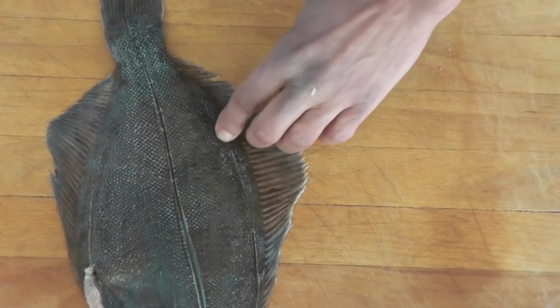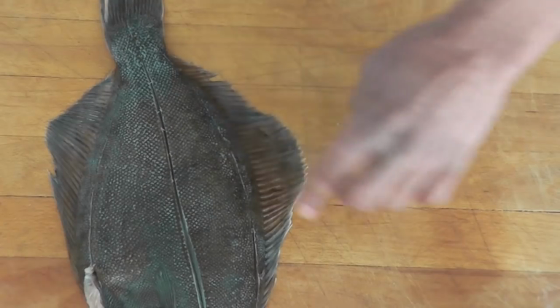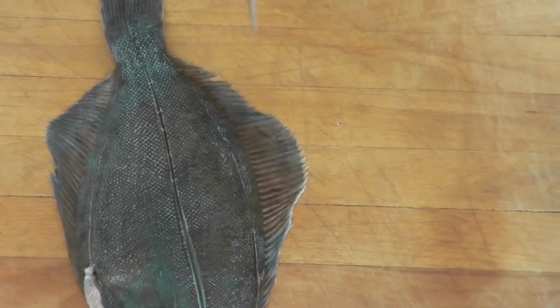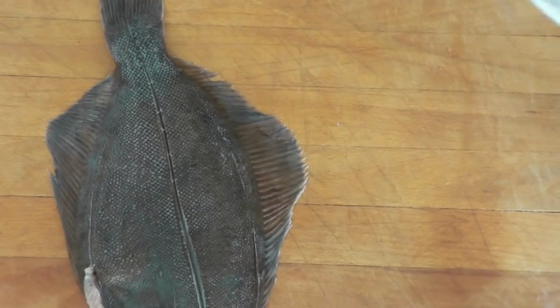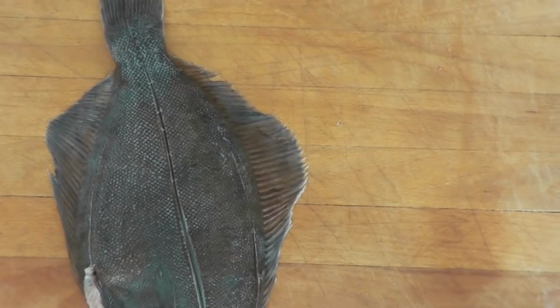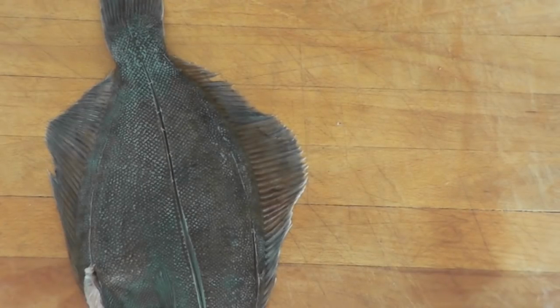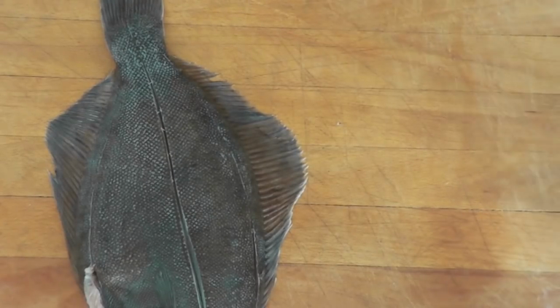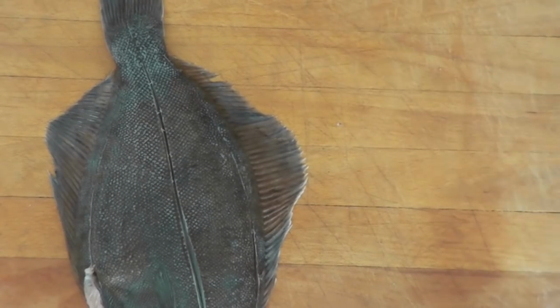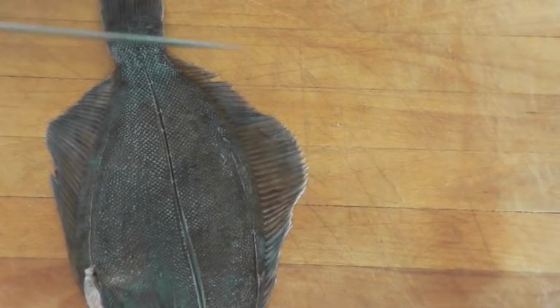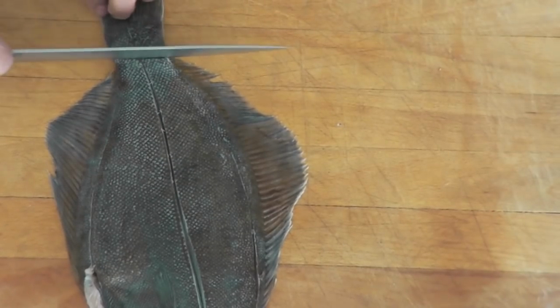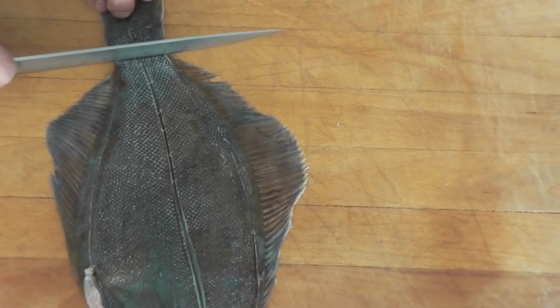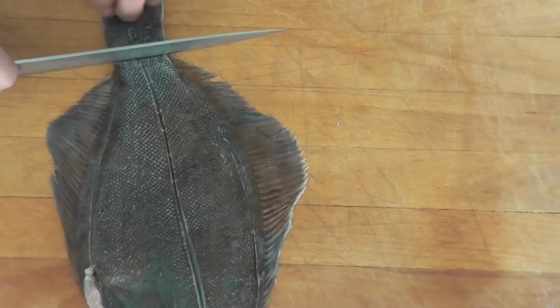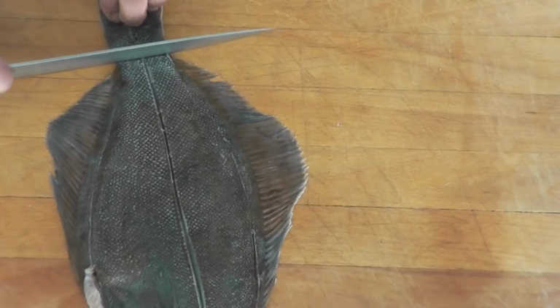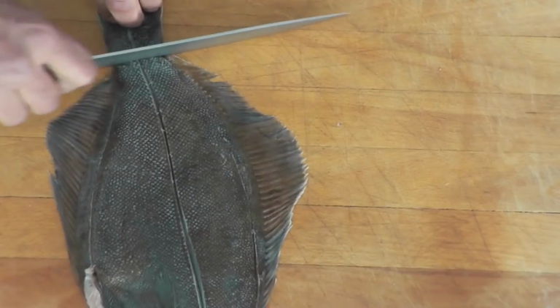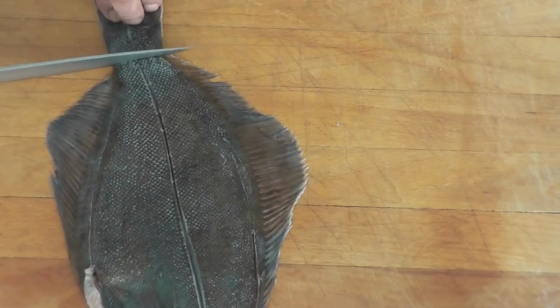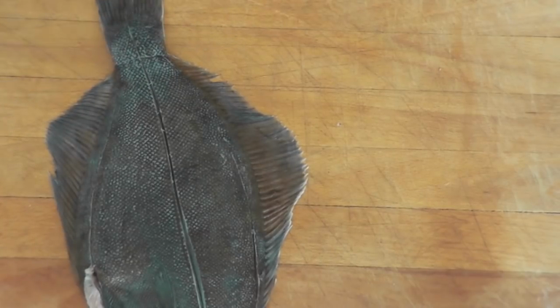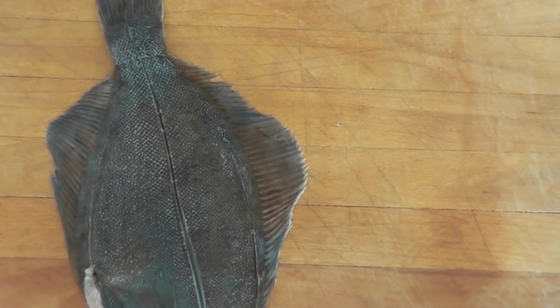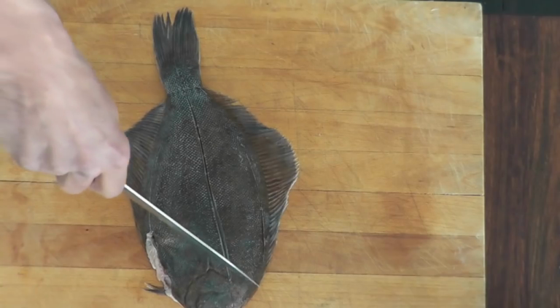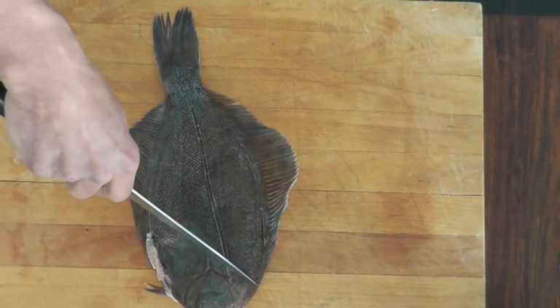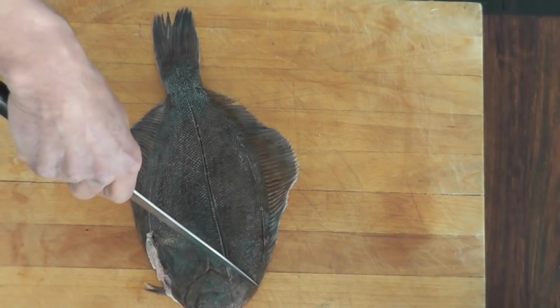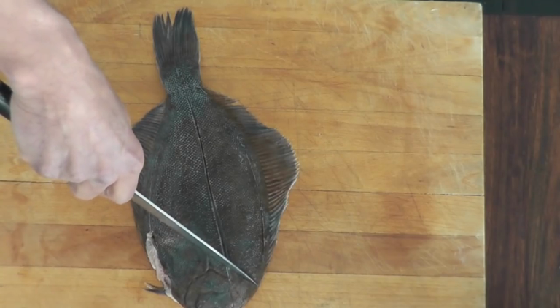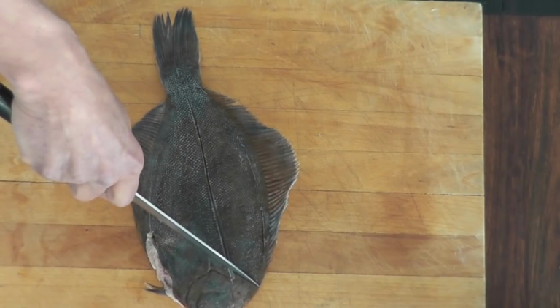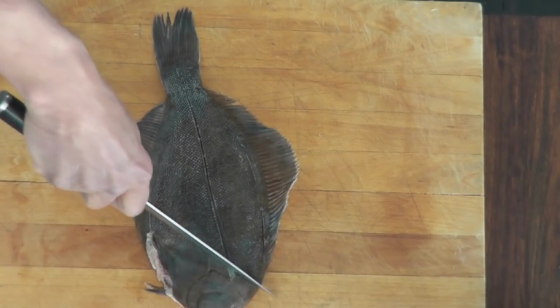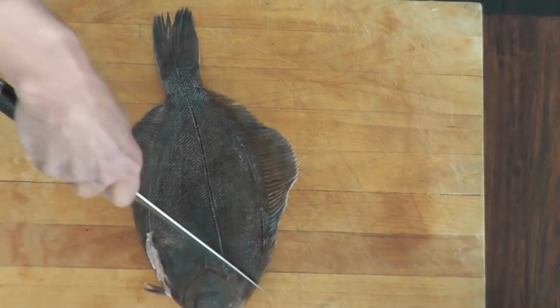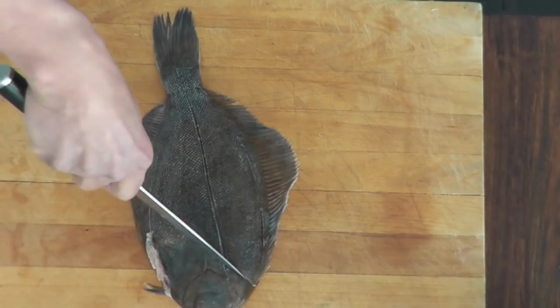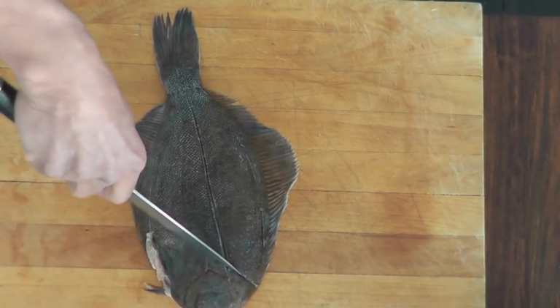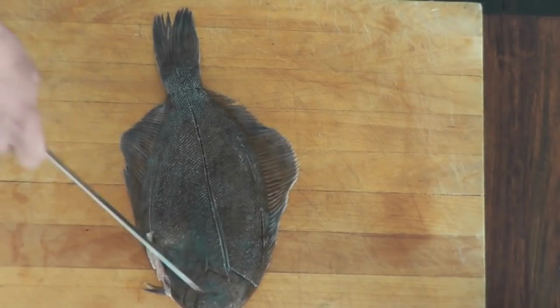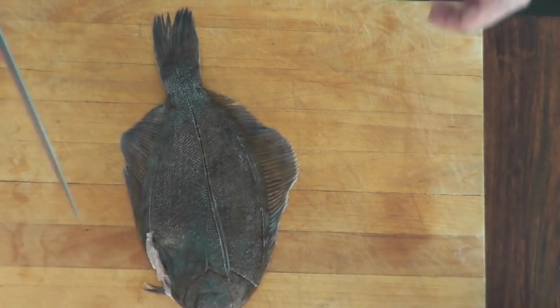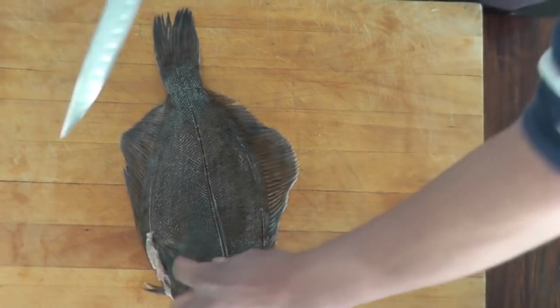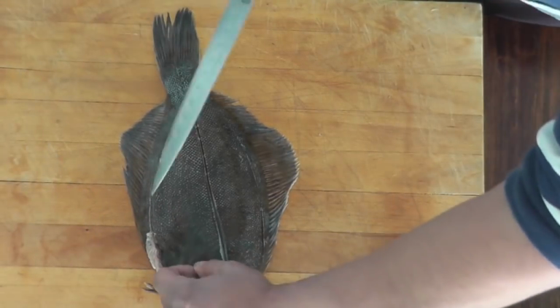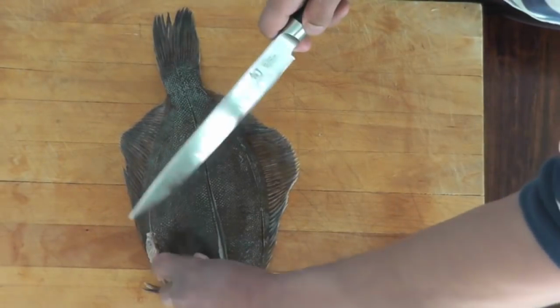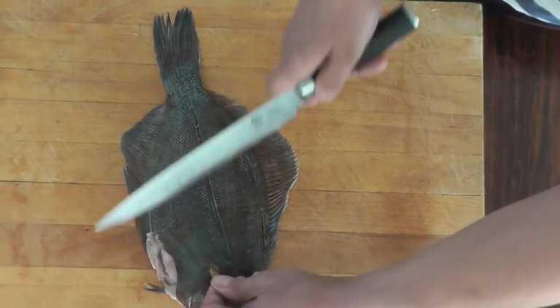Okay, ready for the incision. Now I'm going to do a cut right by the tail, this way. Another cut is going to be done by the head right here — okay, and here.